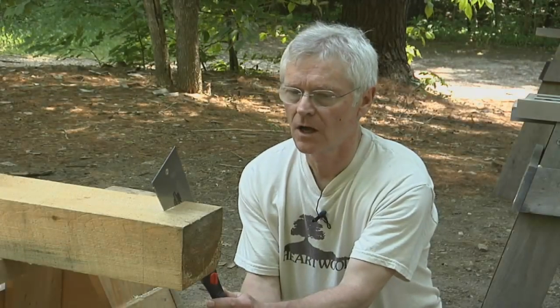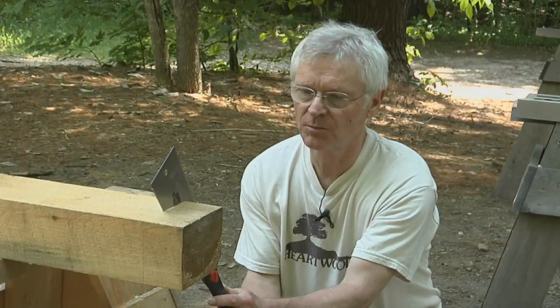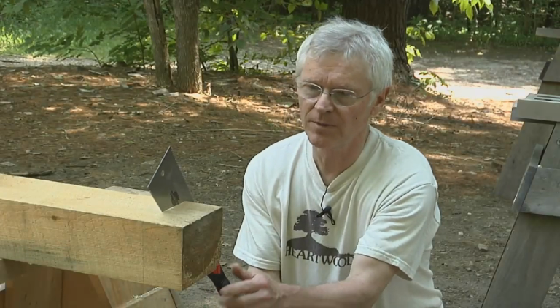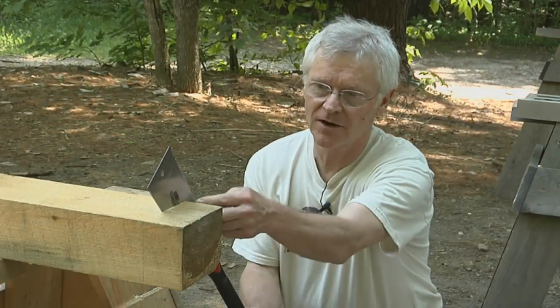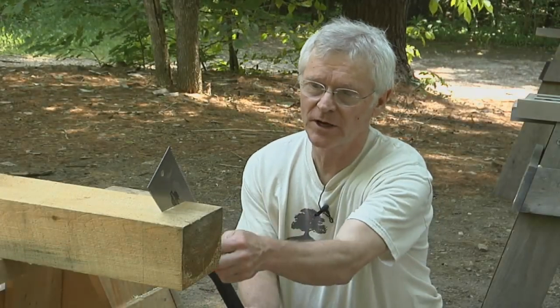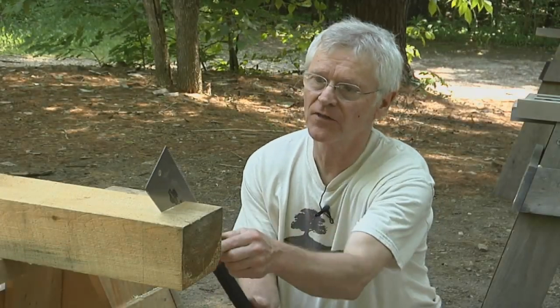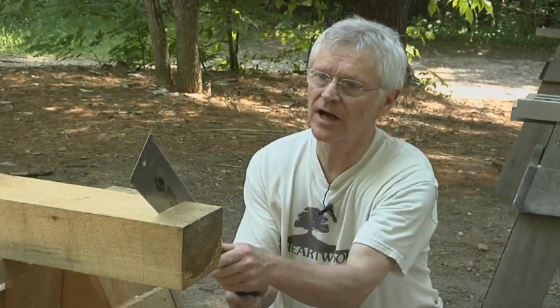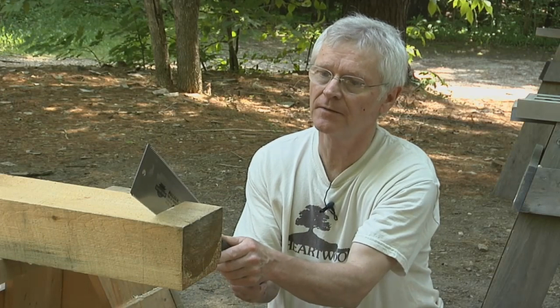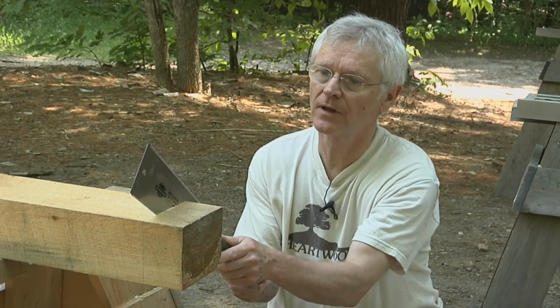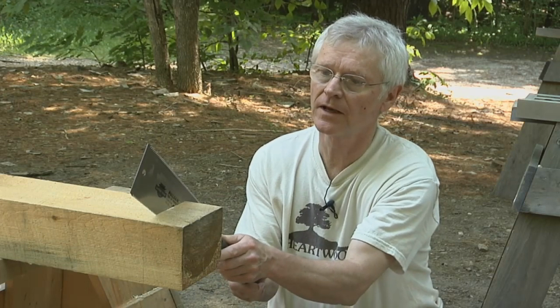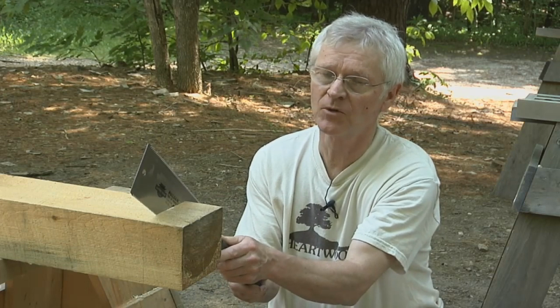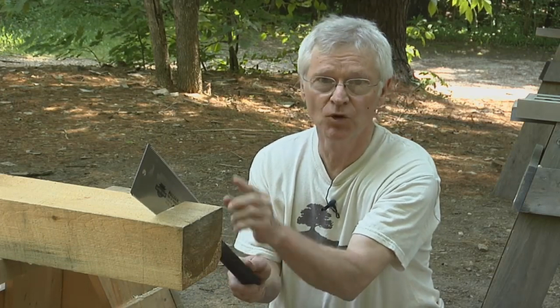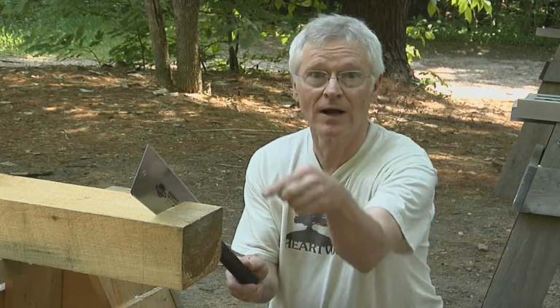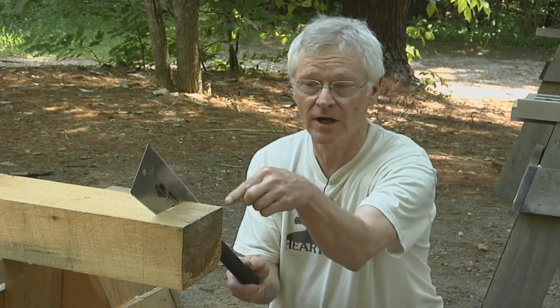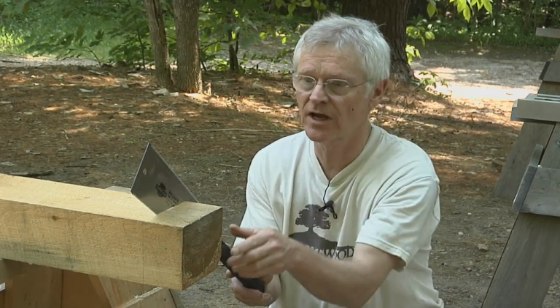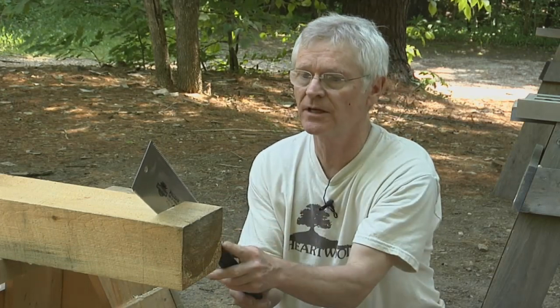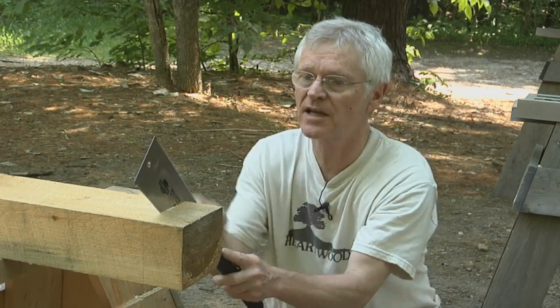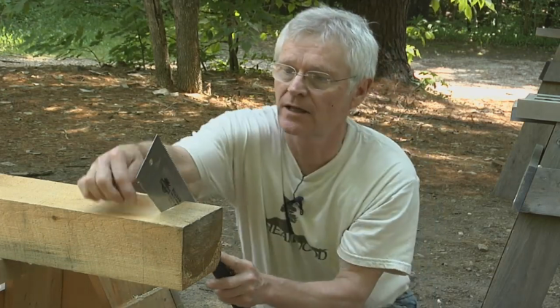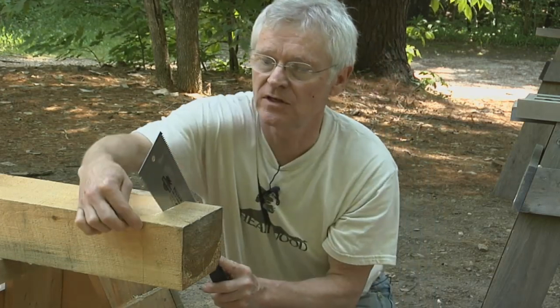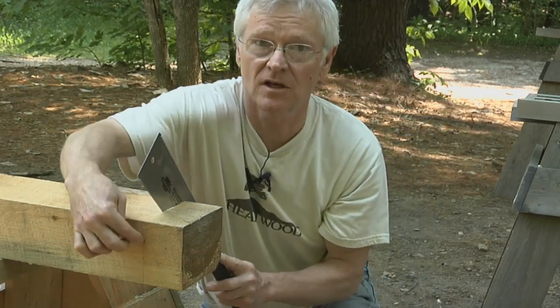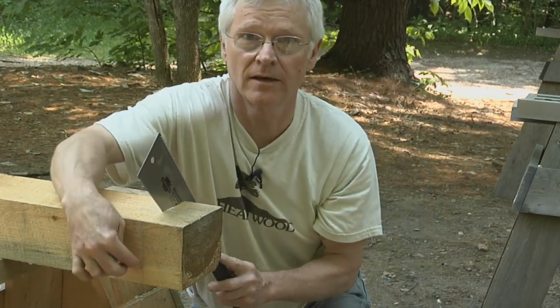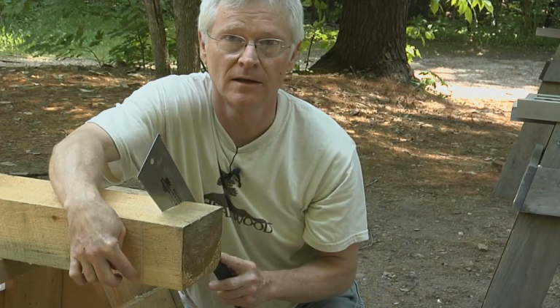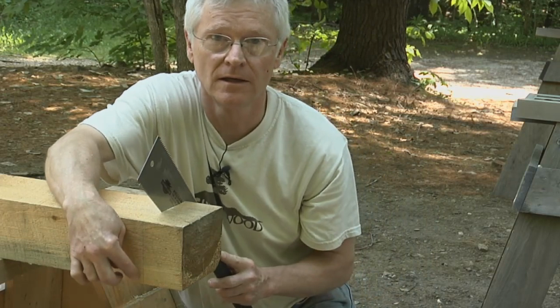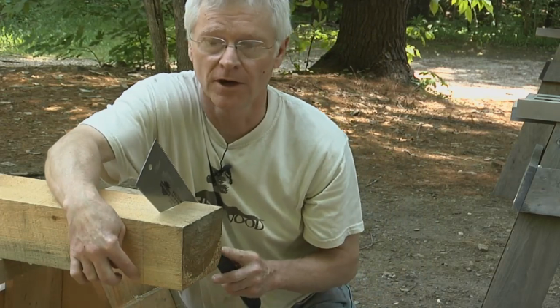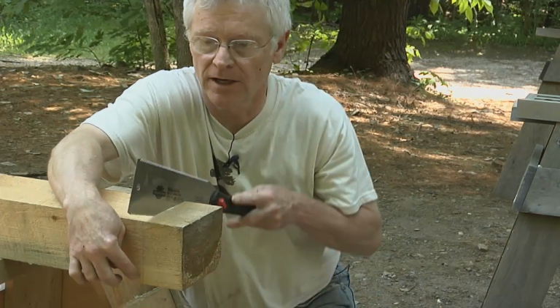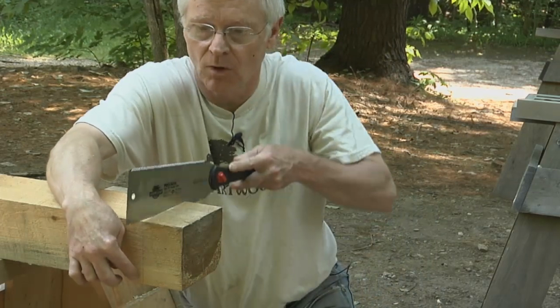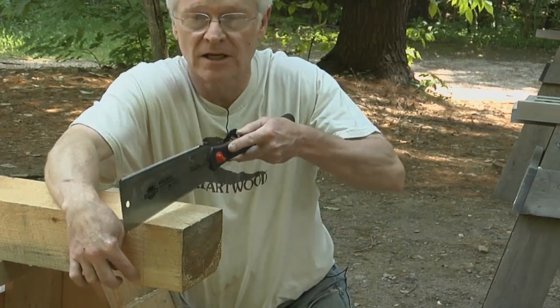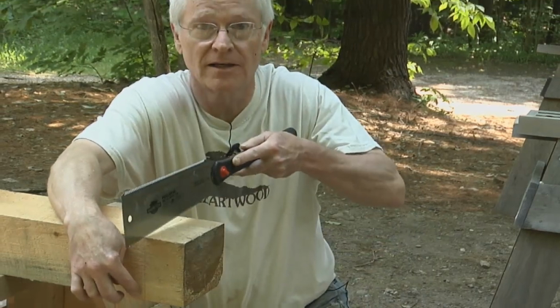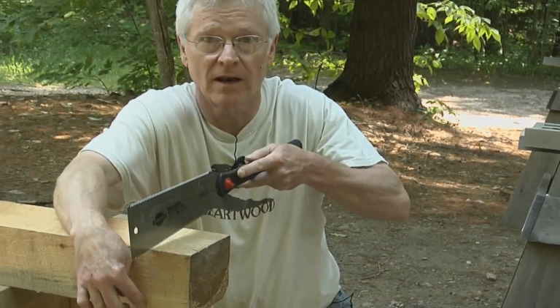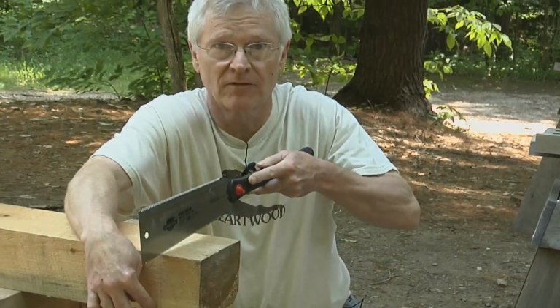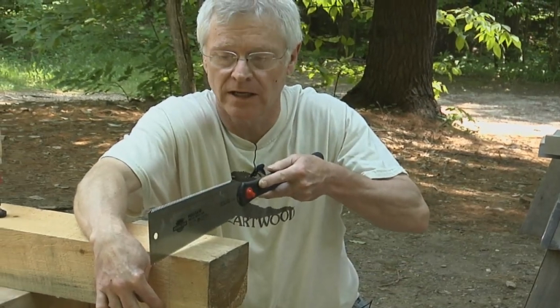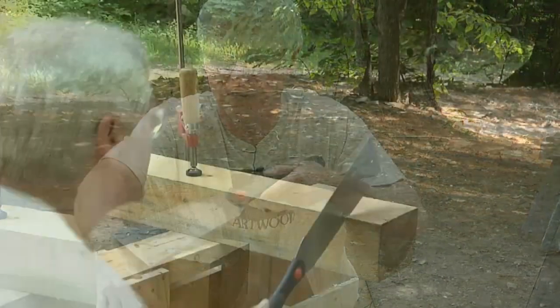I've completed my cut all the way down this side, and now I'm going to move around to the other side because I can't see this line here. I don't want to be cutting down that line if I can't see it.